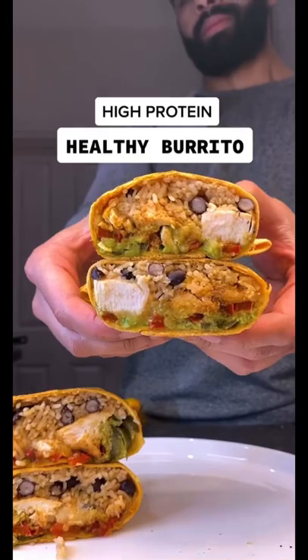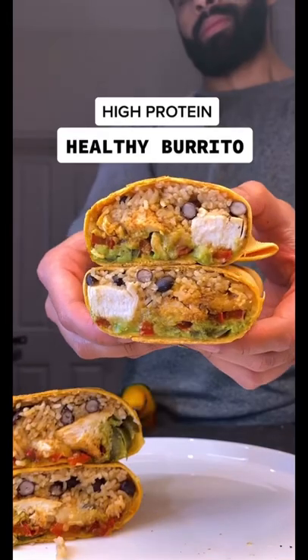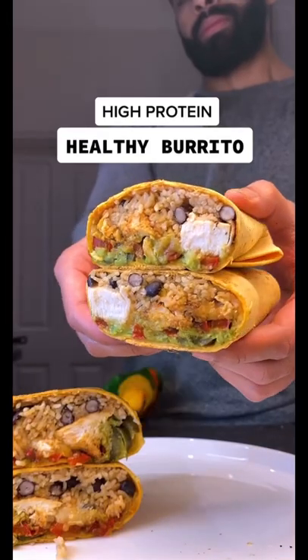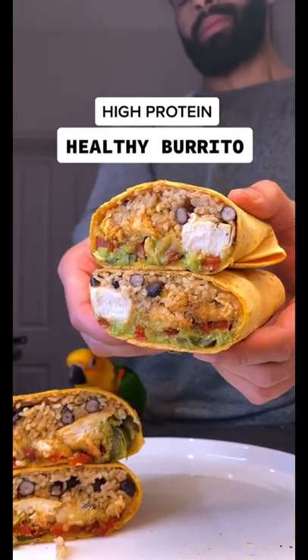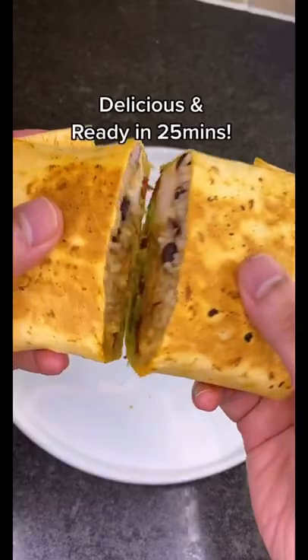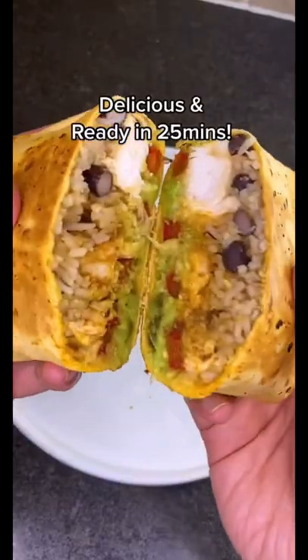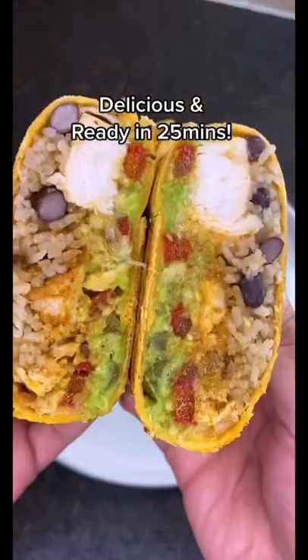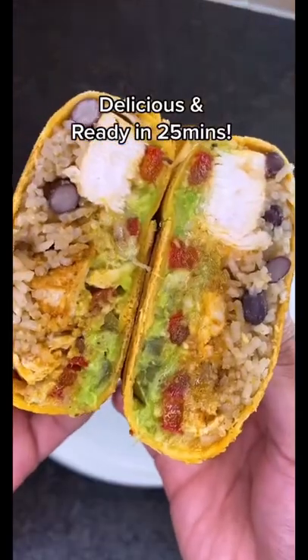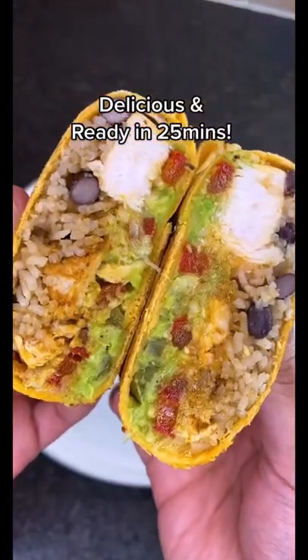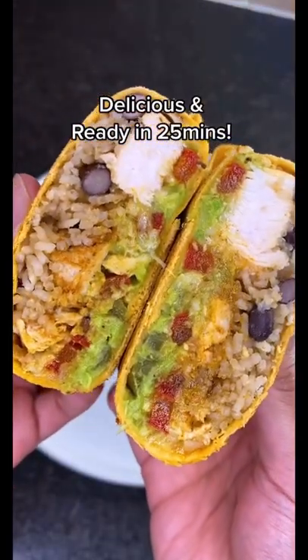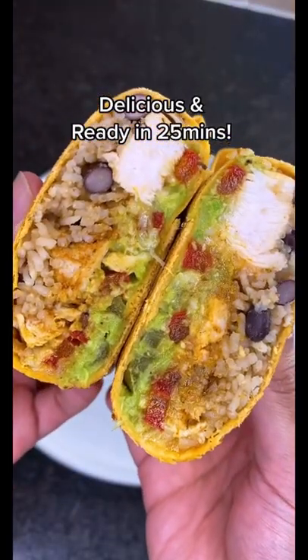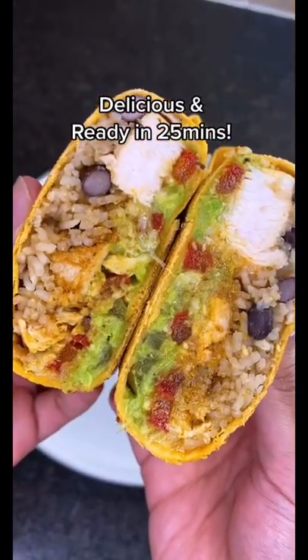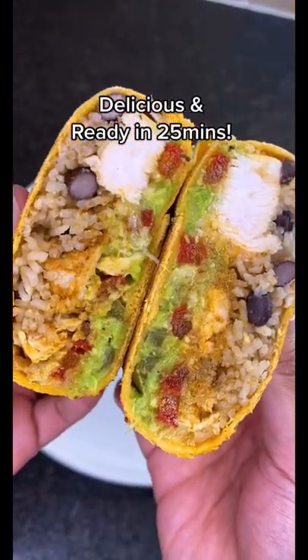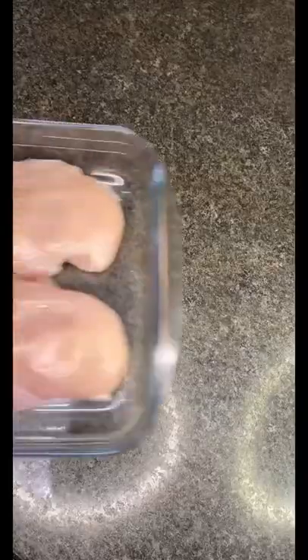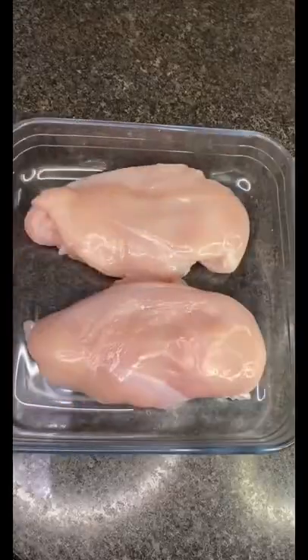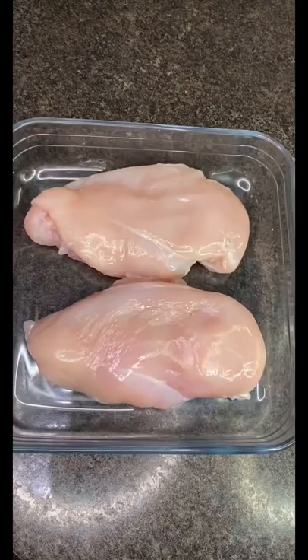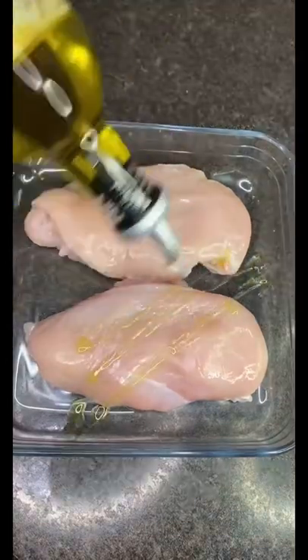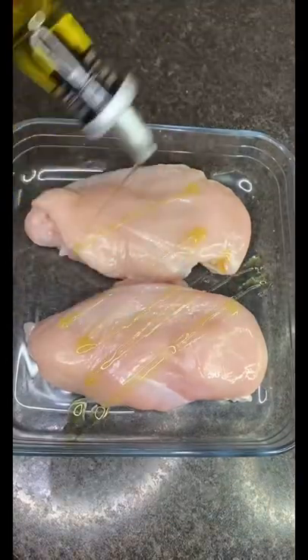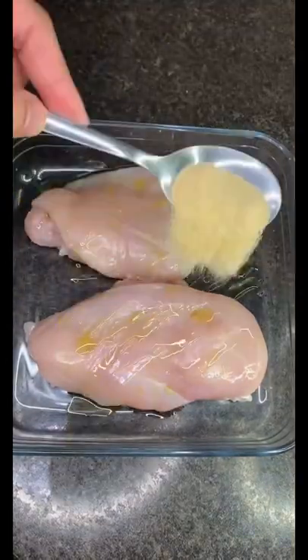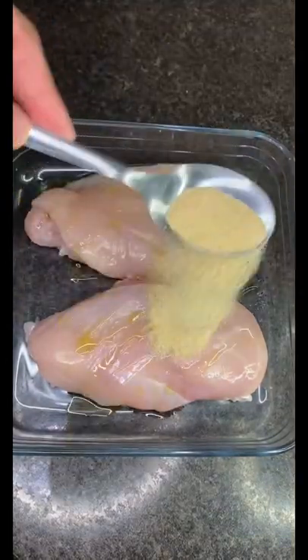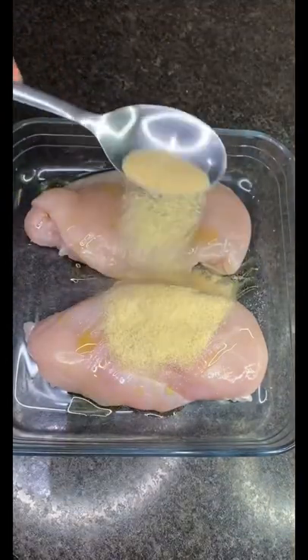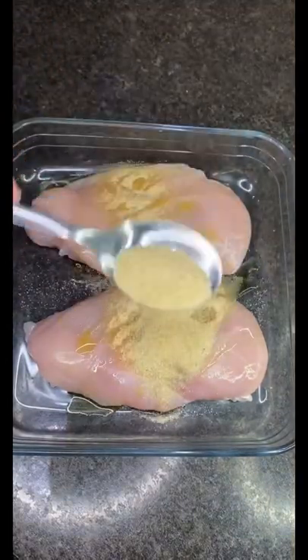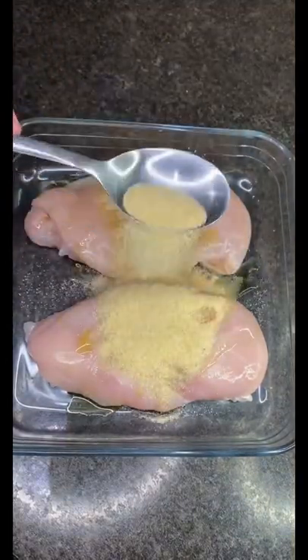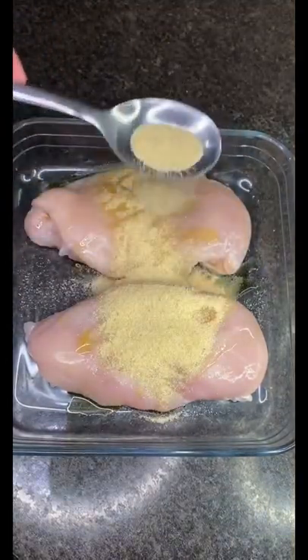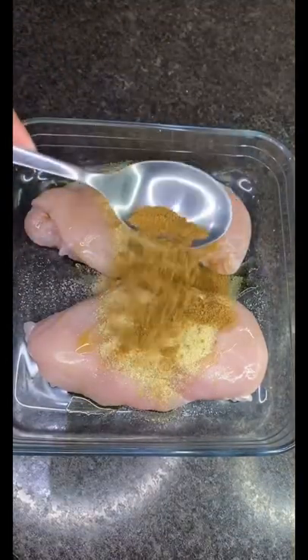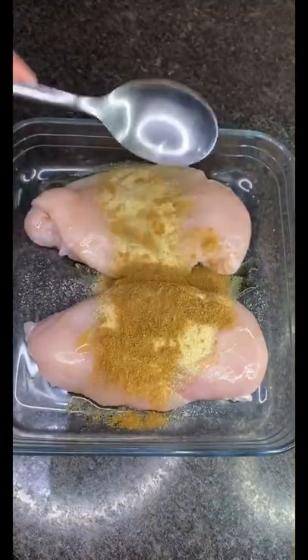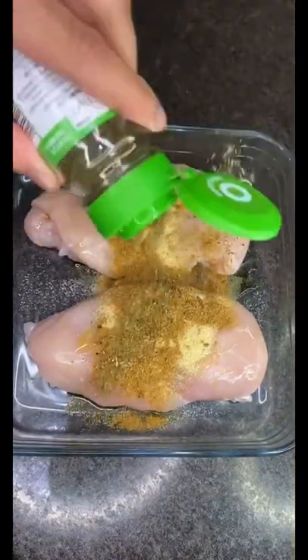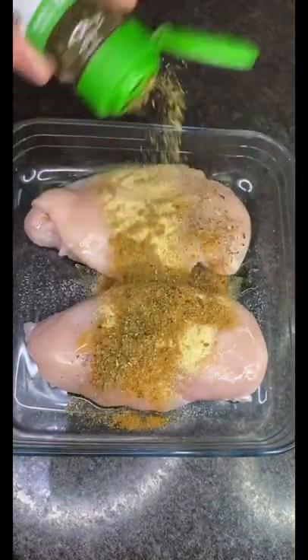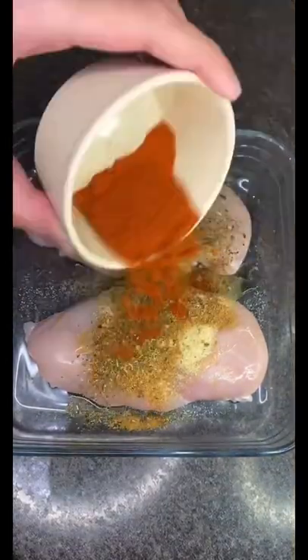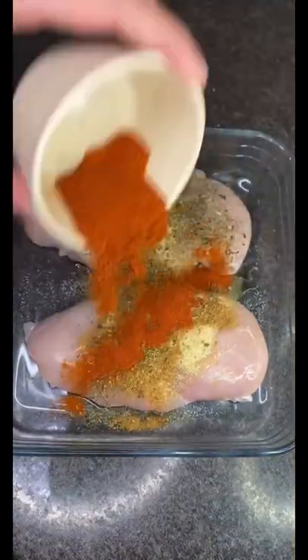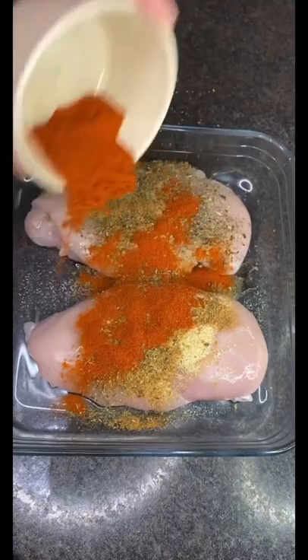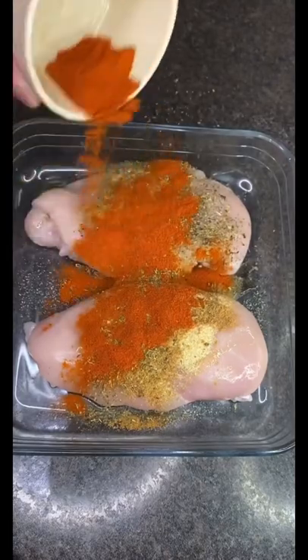Here's my easy healthy burrito, another one of my favorite post-workout meals. Get your chicken breast, add olive oil, garlic powder, onion powder, cumin, oregano, paprika, and salt.